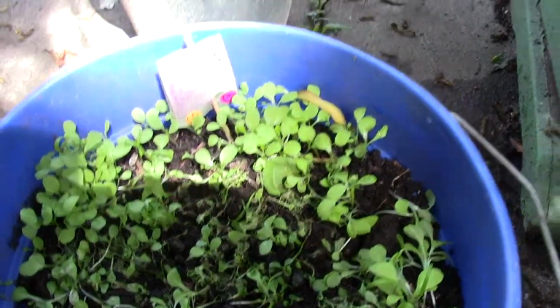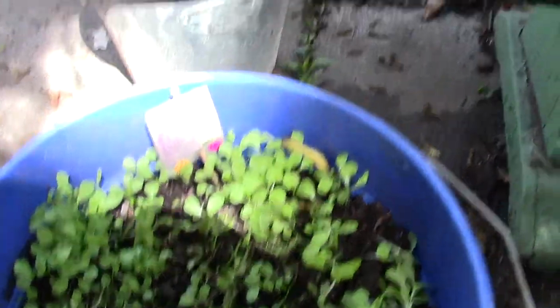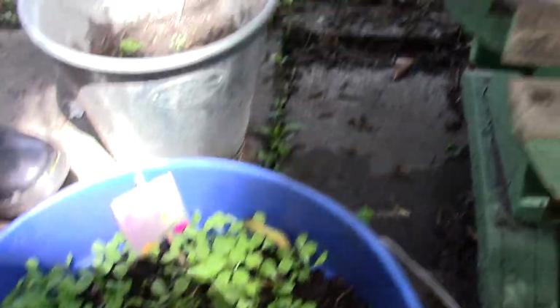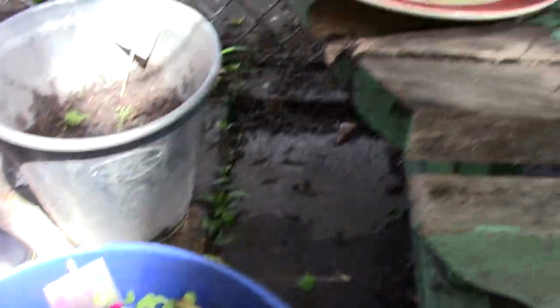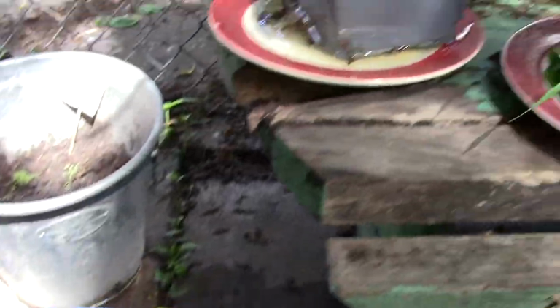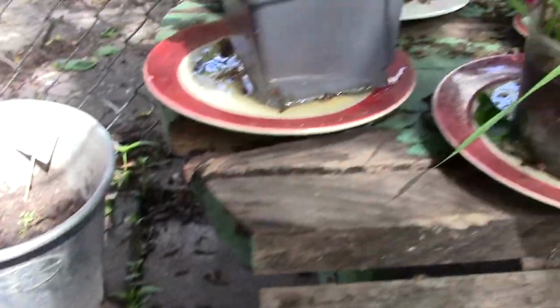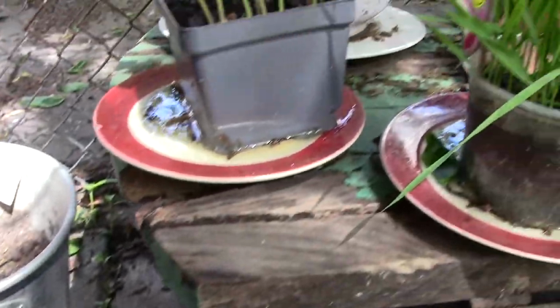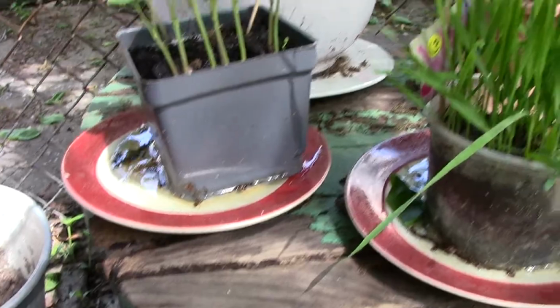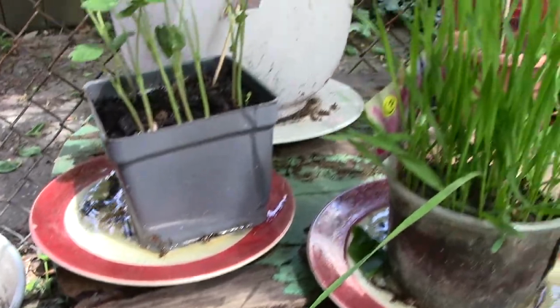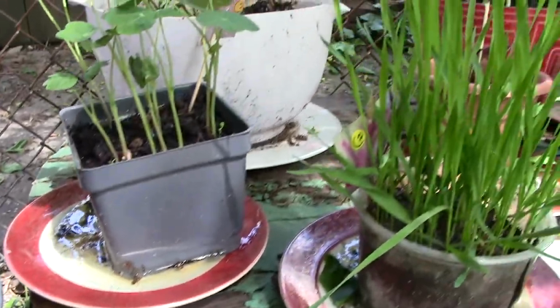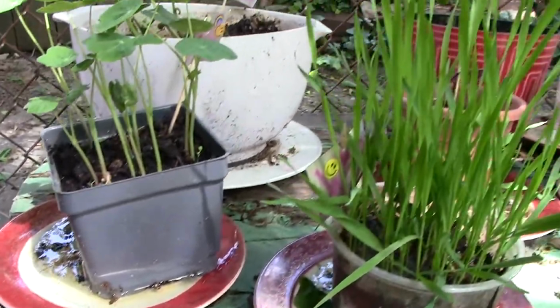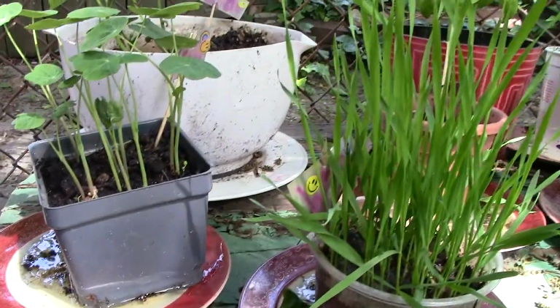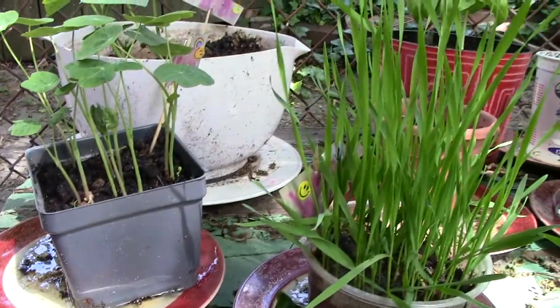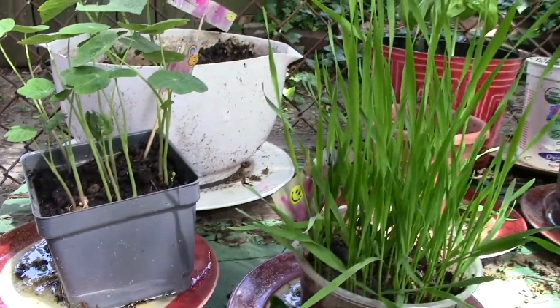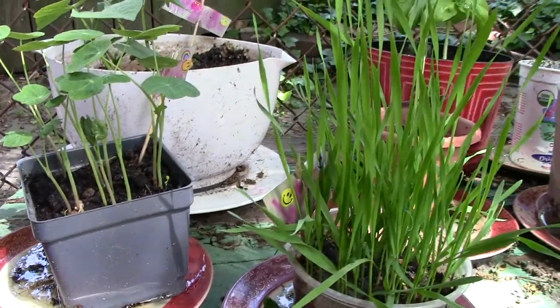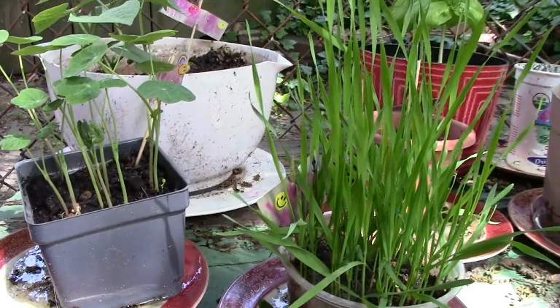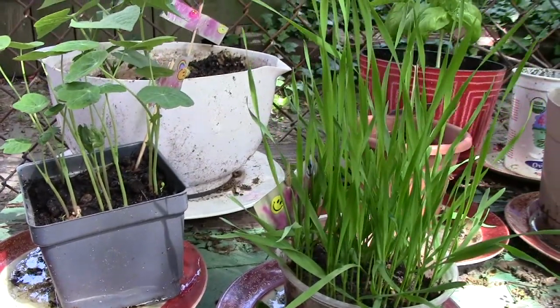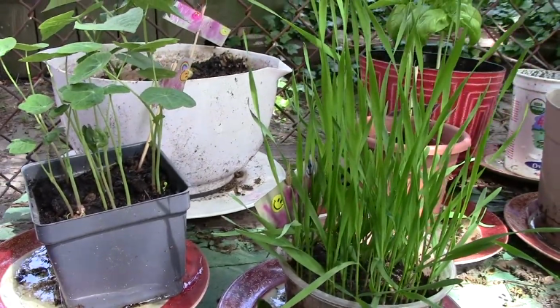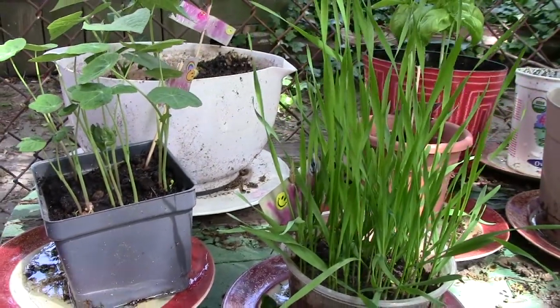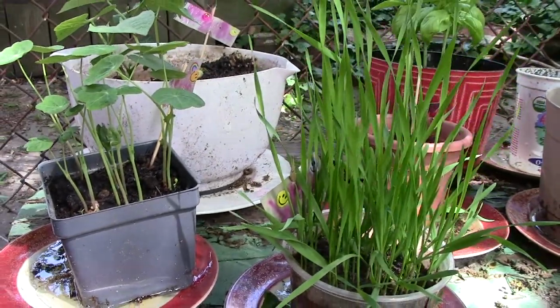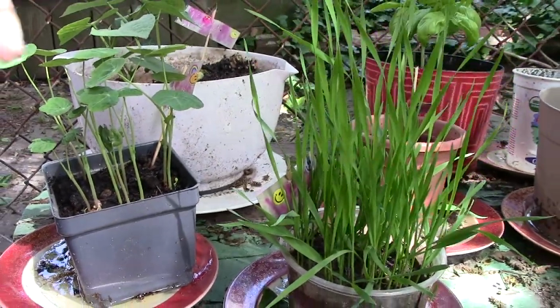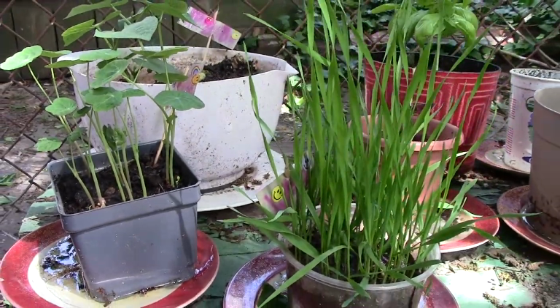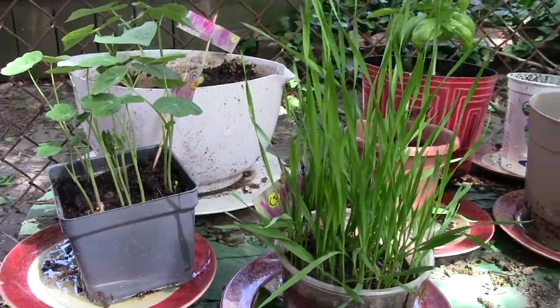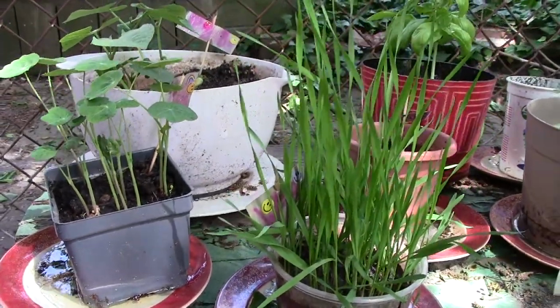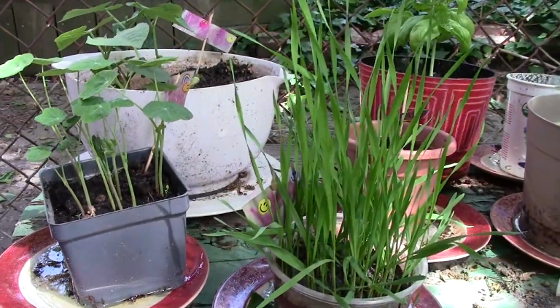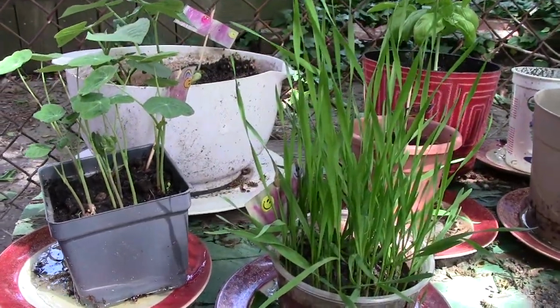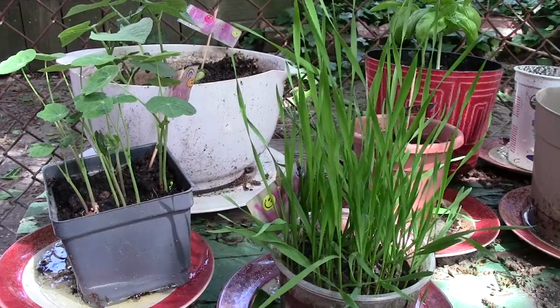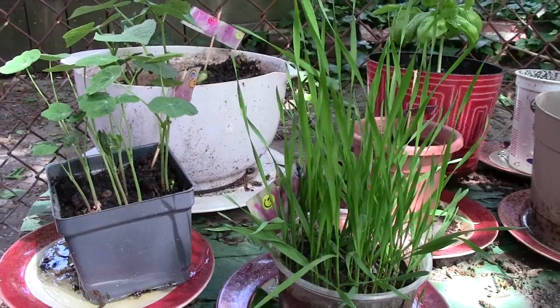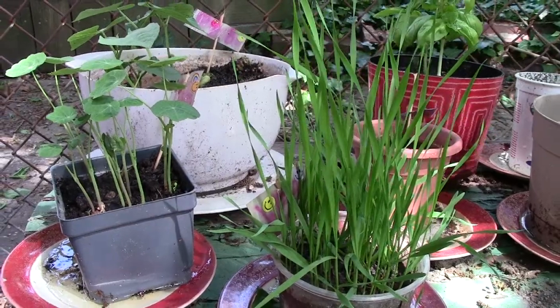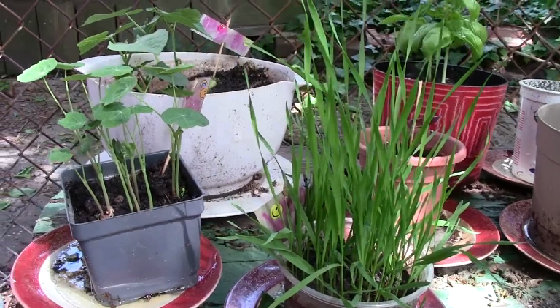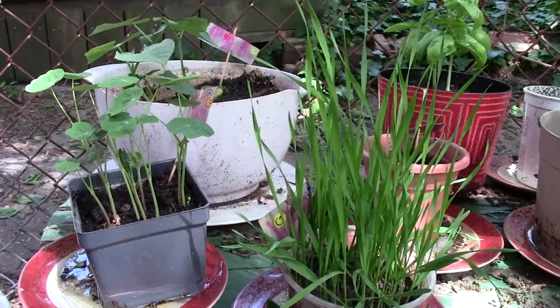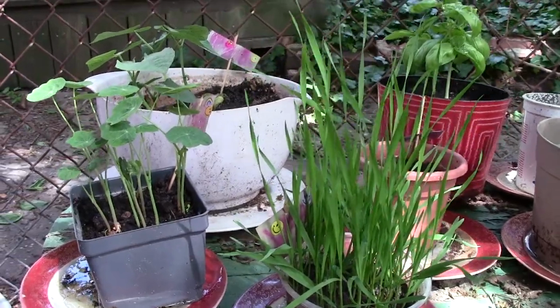The rest are Botanical Interest seeds and then heirloom seeds of my own — meaning they came from last year, I saved them.